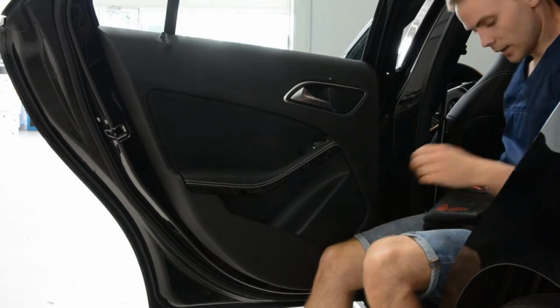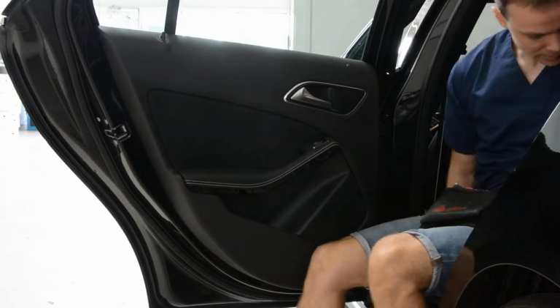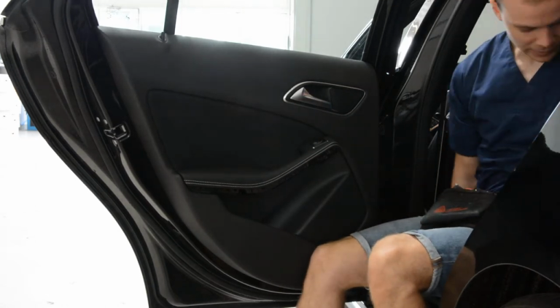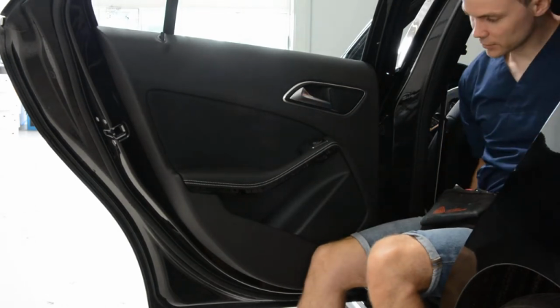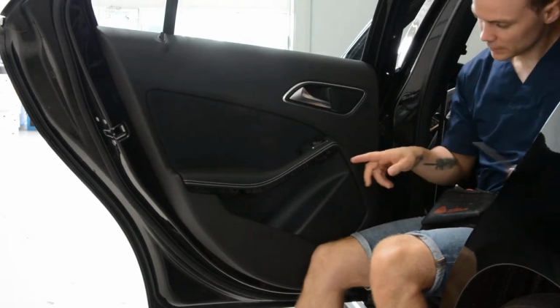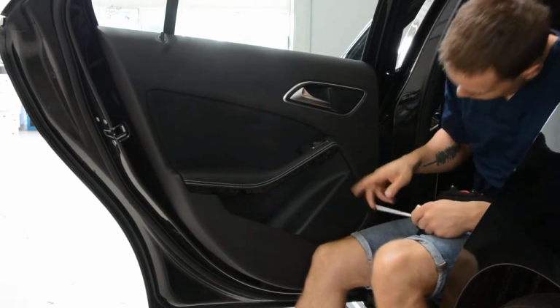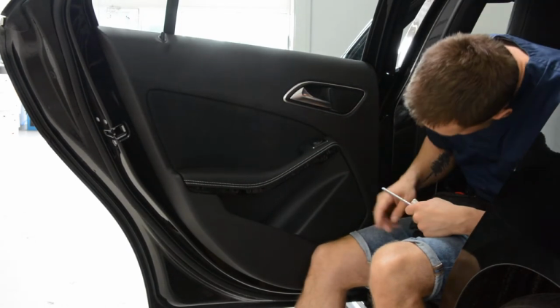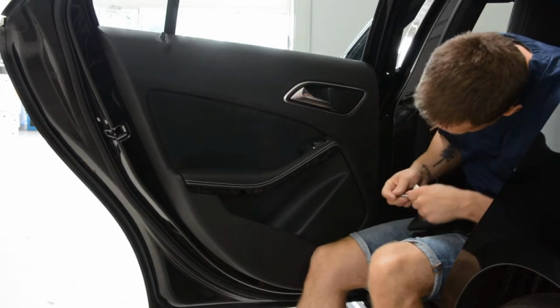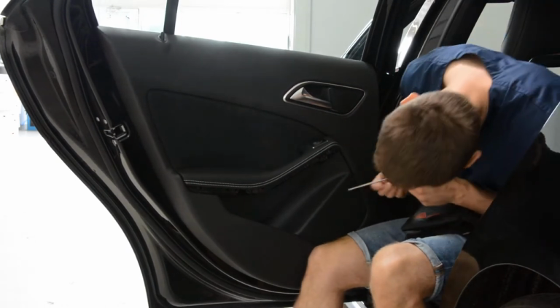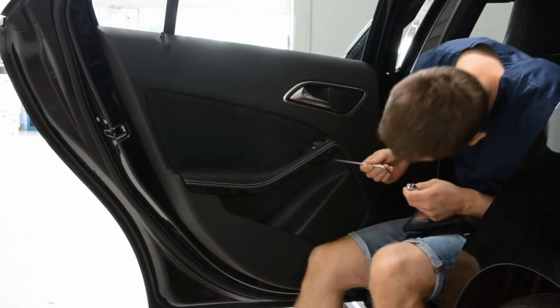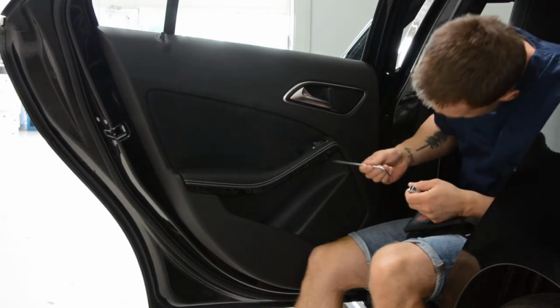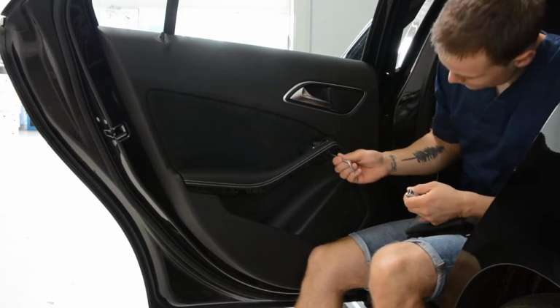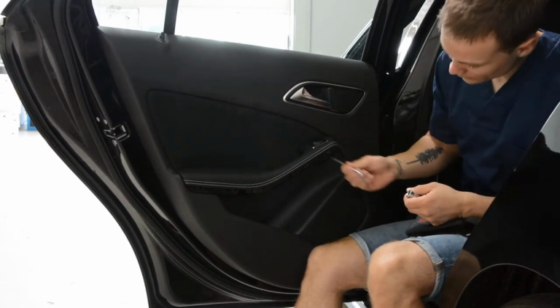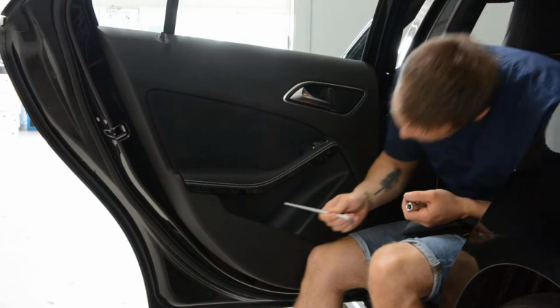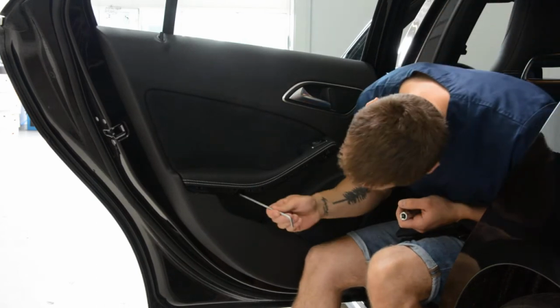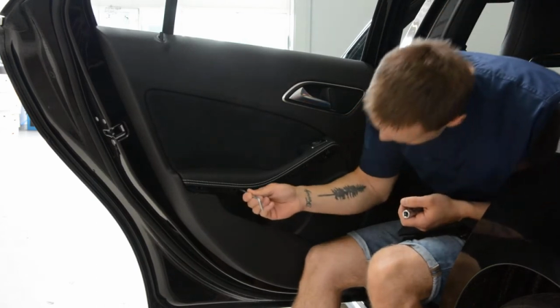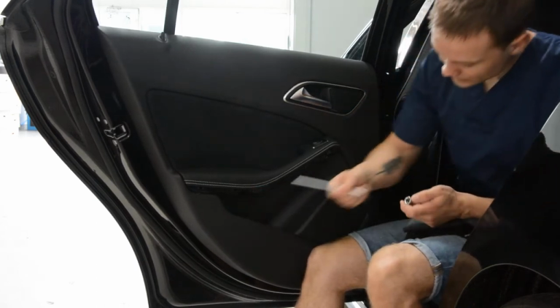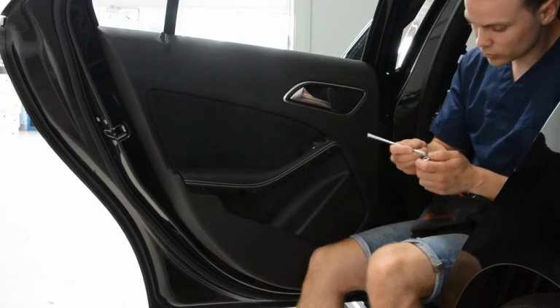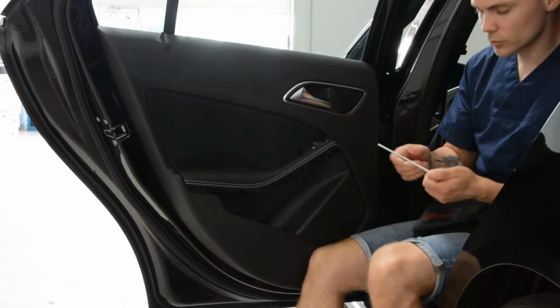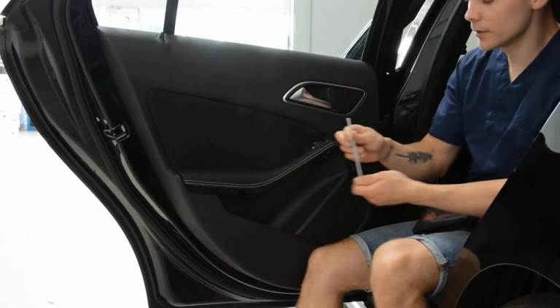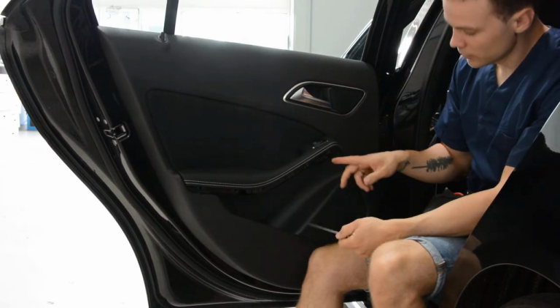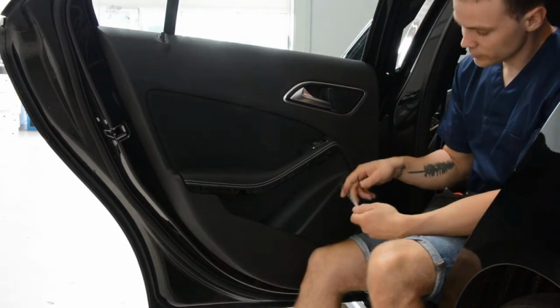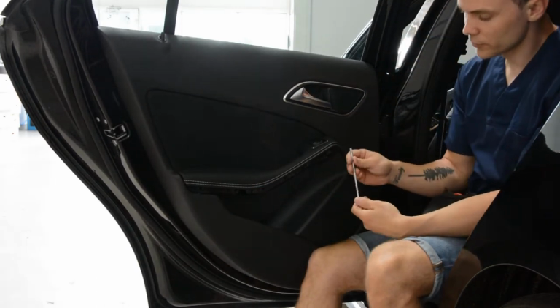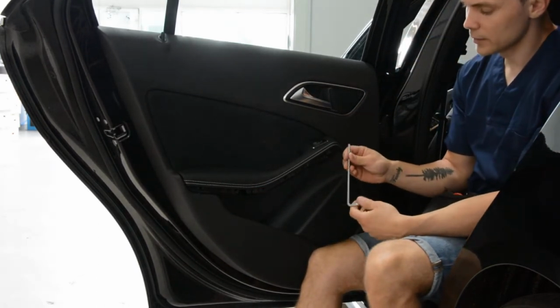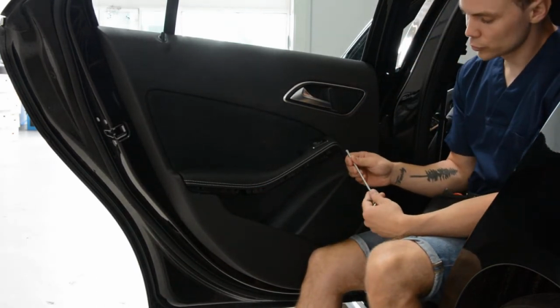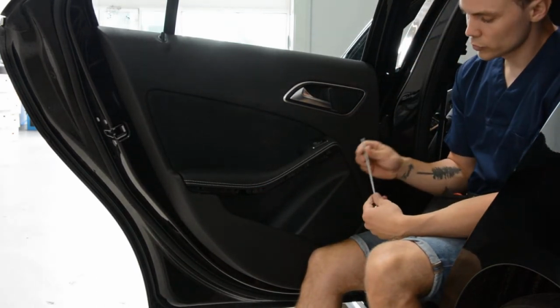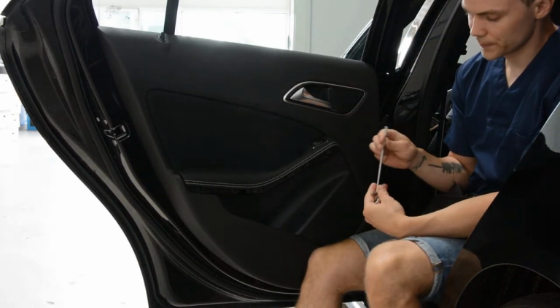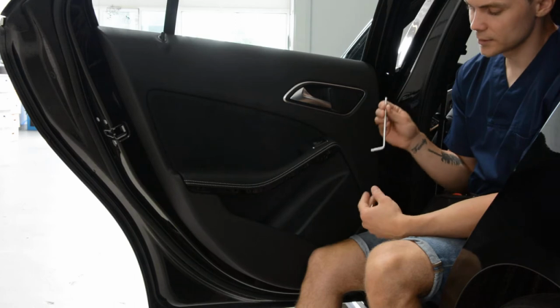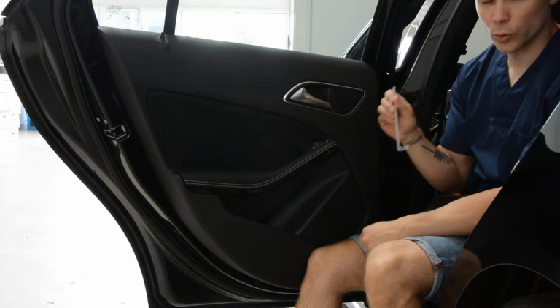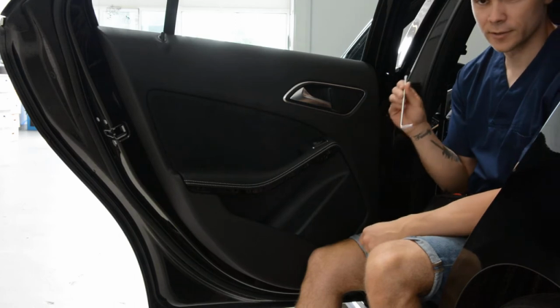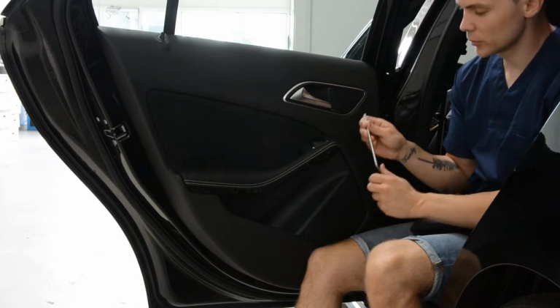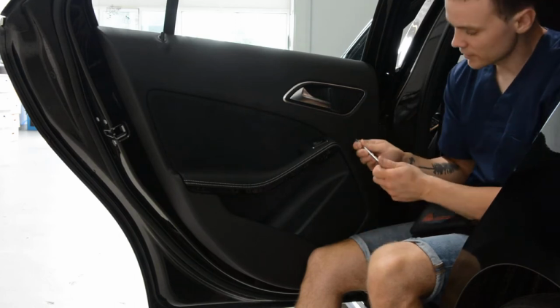Under this plastic trim you'll have two holes — one here, one there. In these holes you'll find two screws. This is a Torx T27.